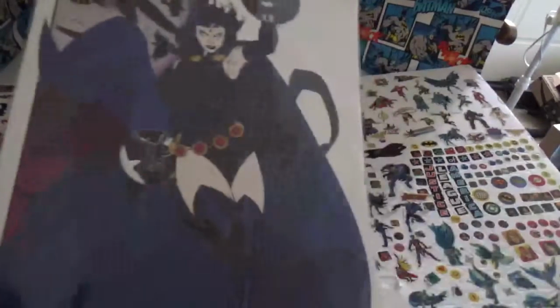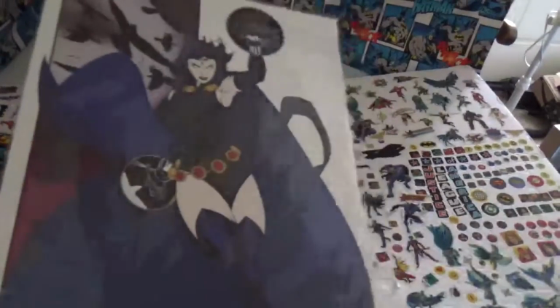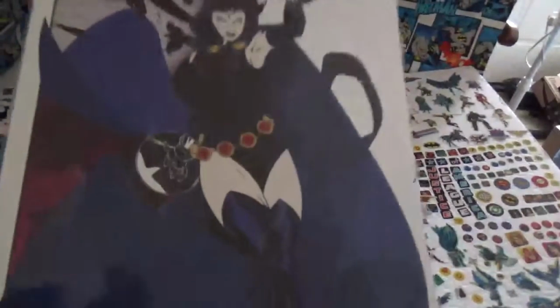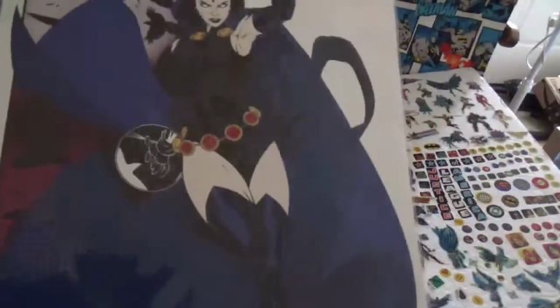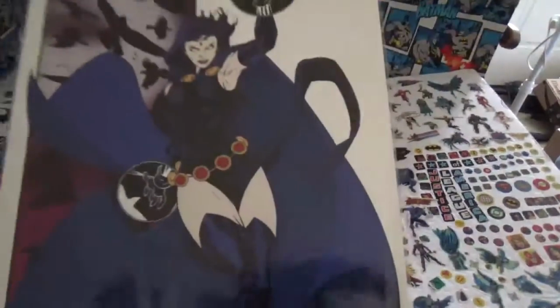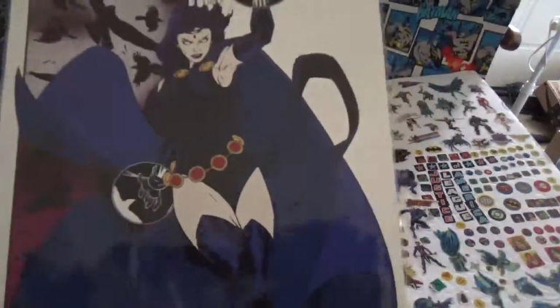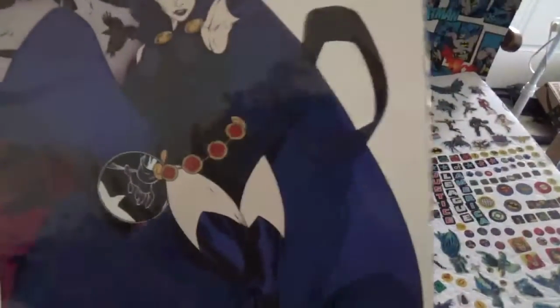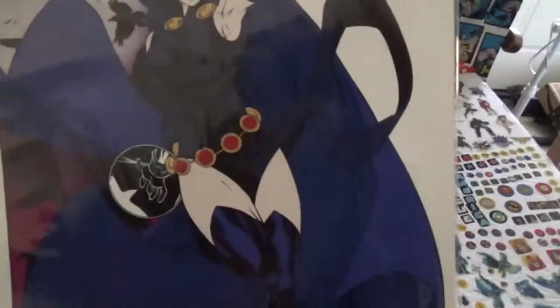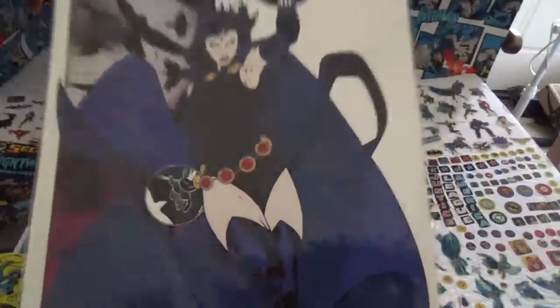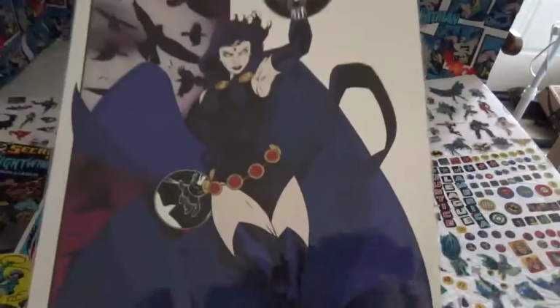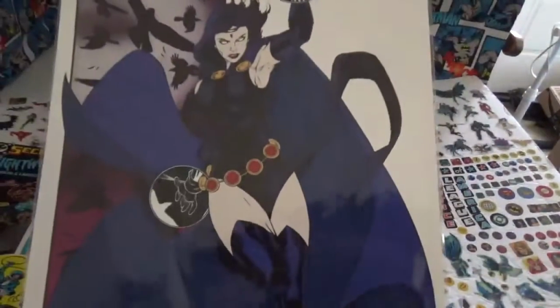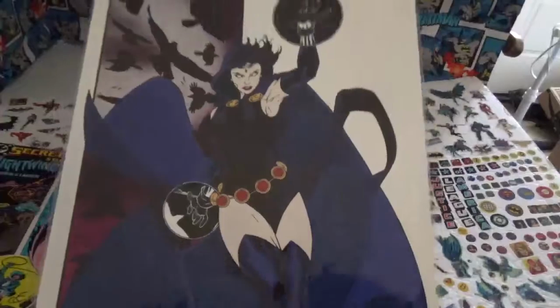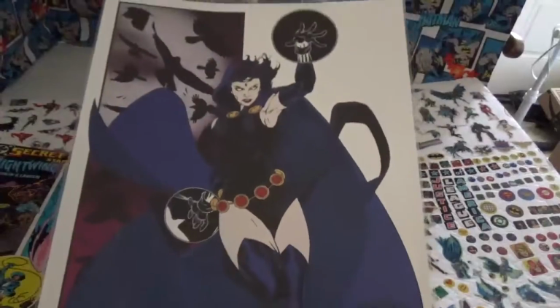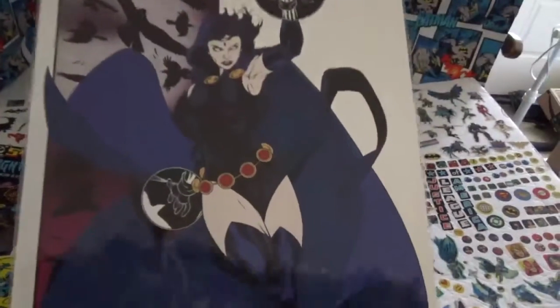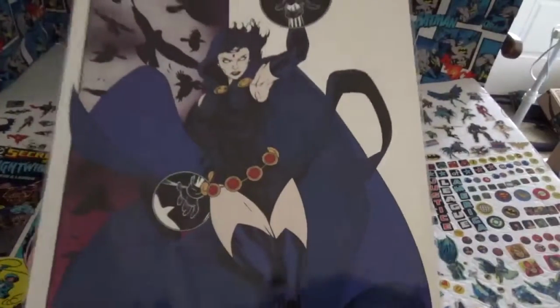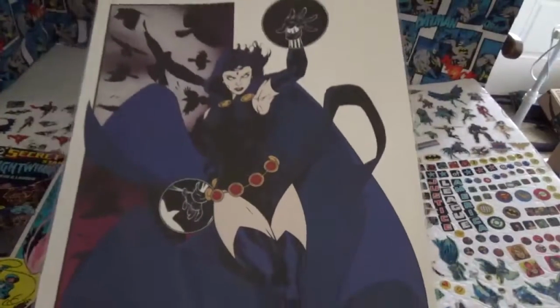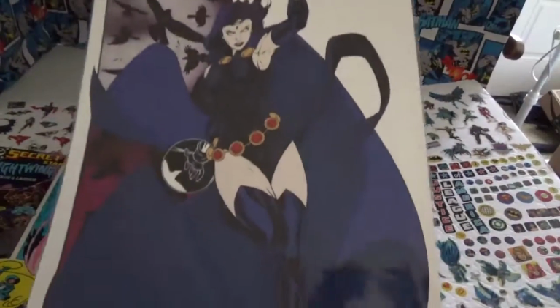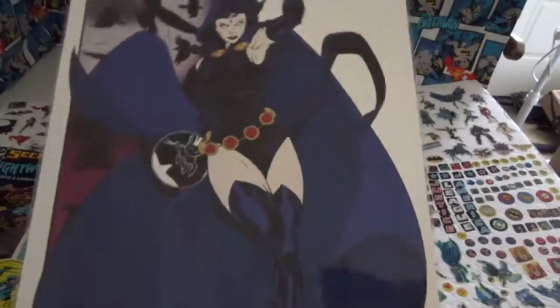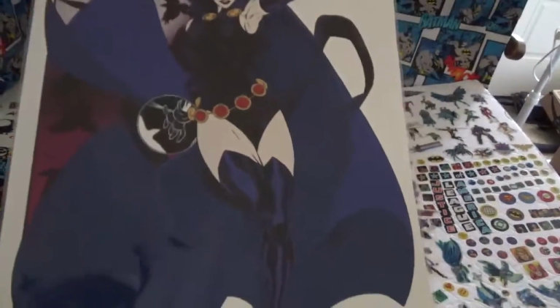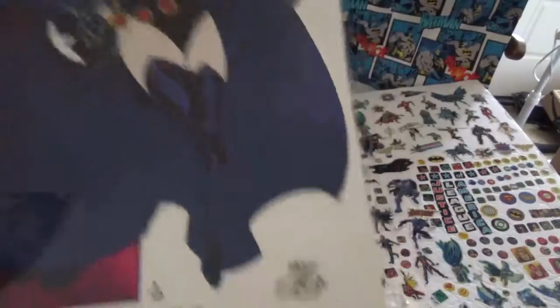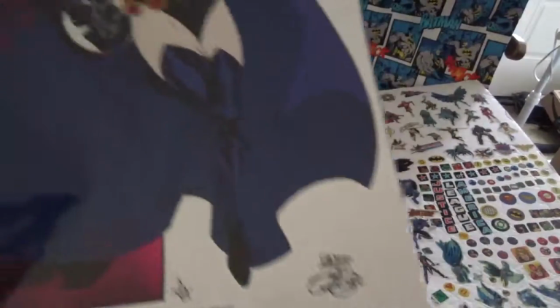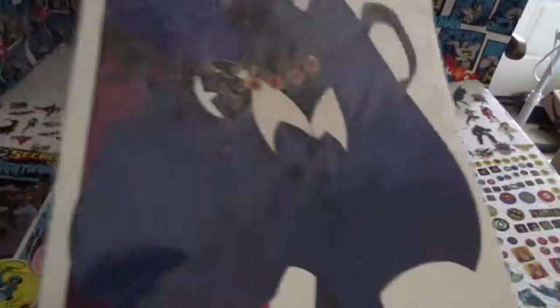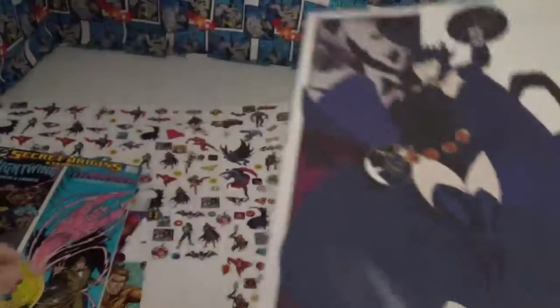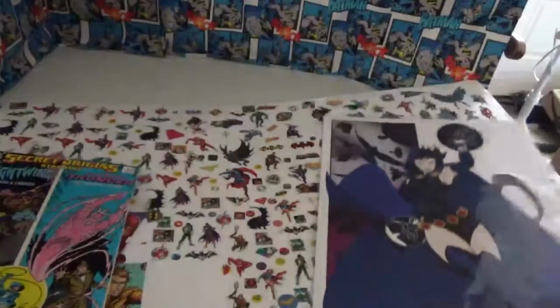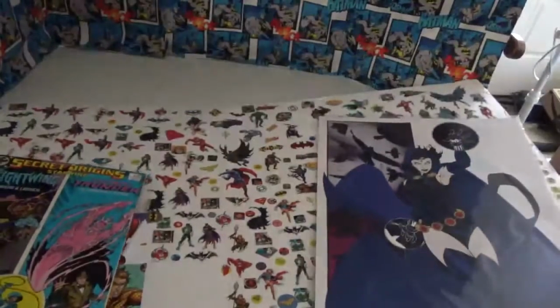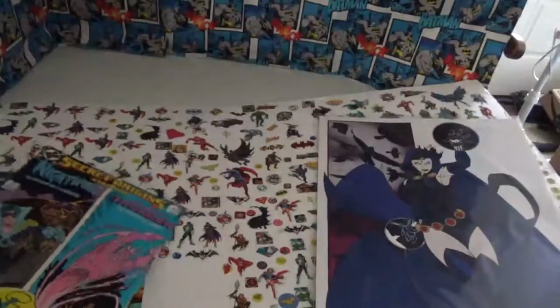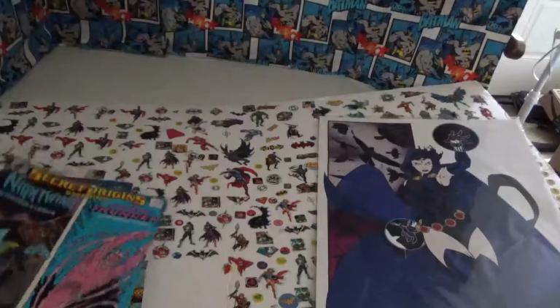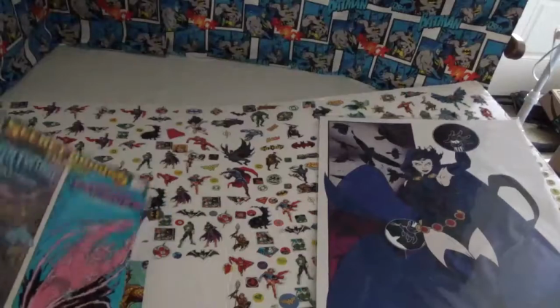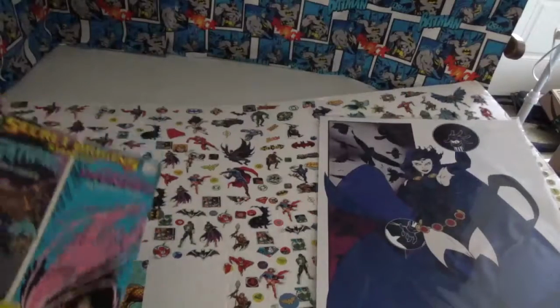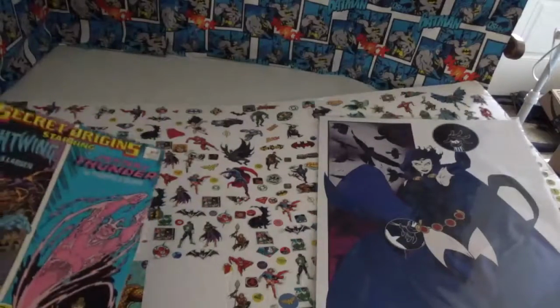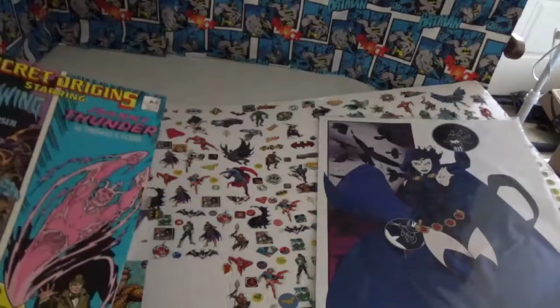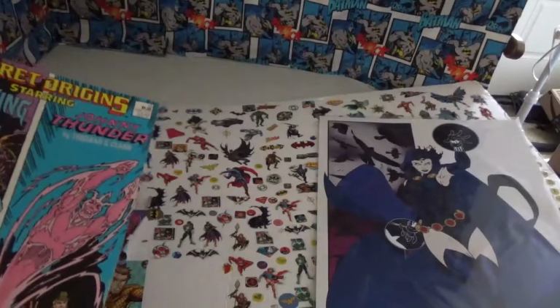Yesterday I went to the Saratoga Comic Con in Saratoga Springs, New York and I picked up this great looking Raven print for $10 and for $7 I got 10 comic books.